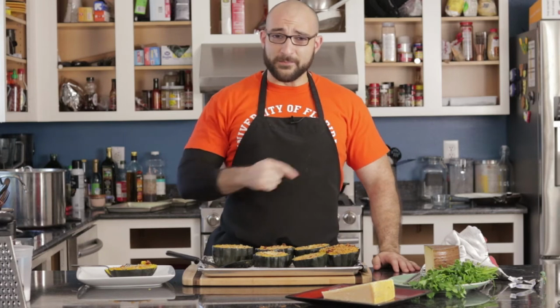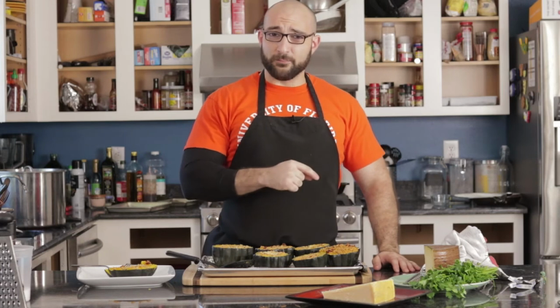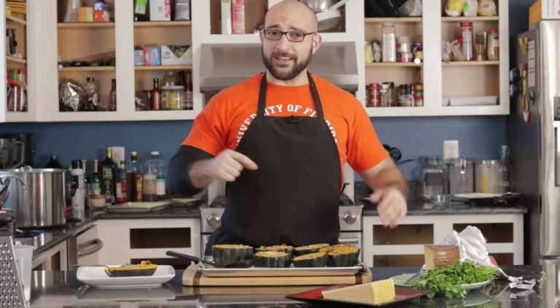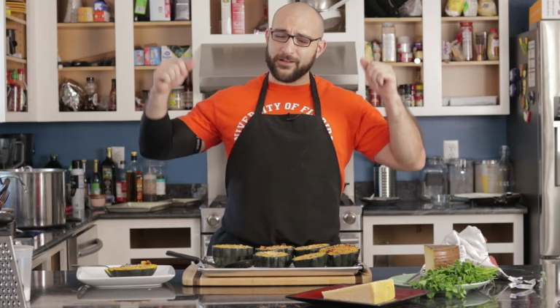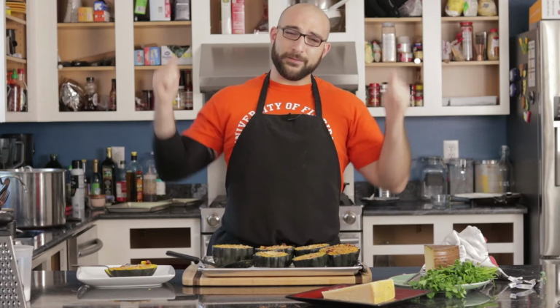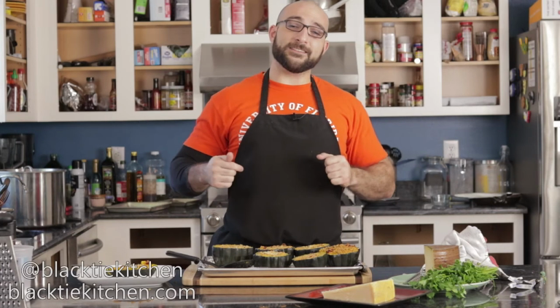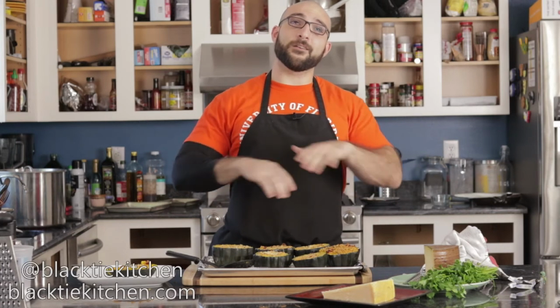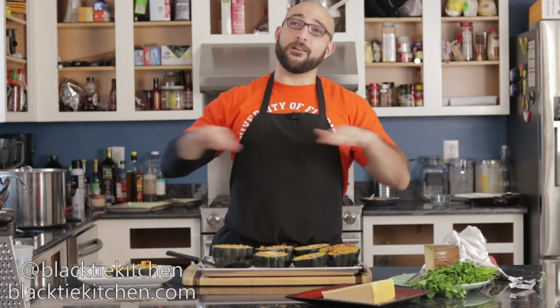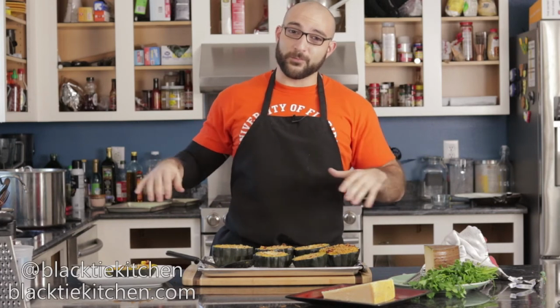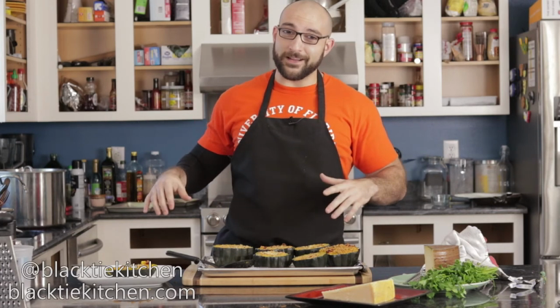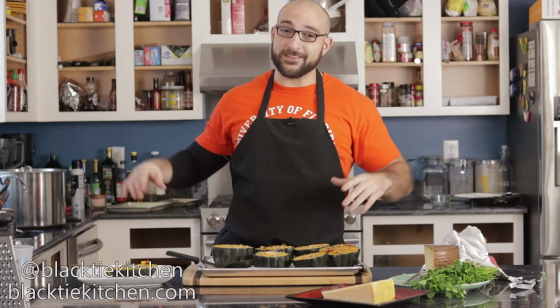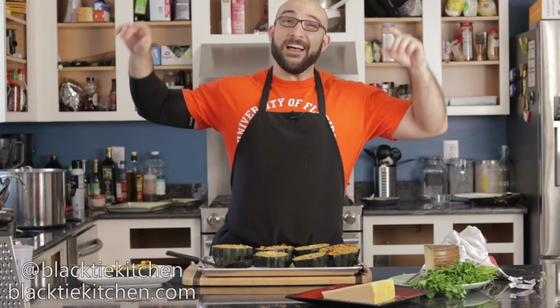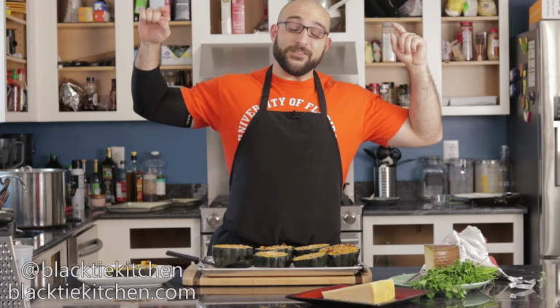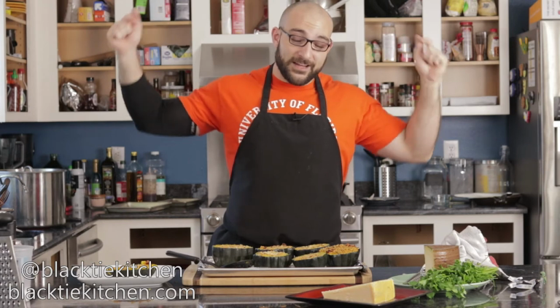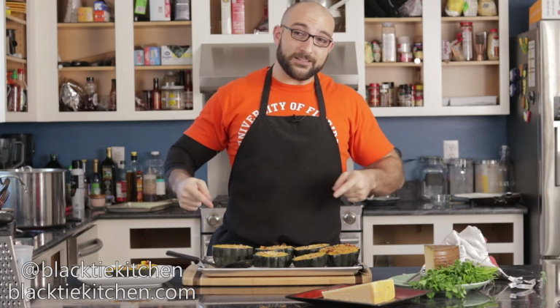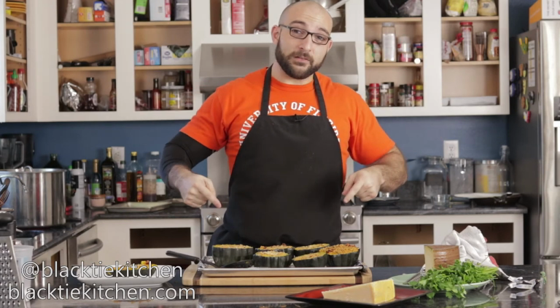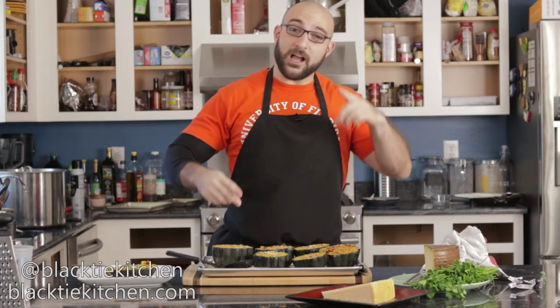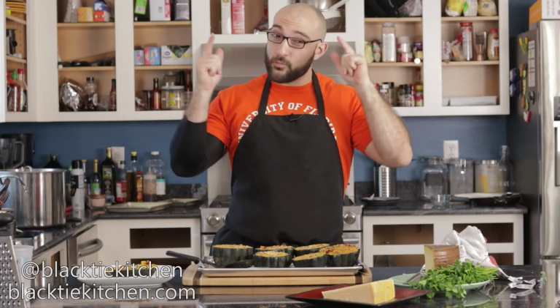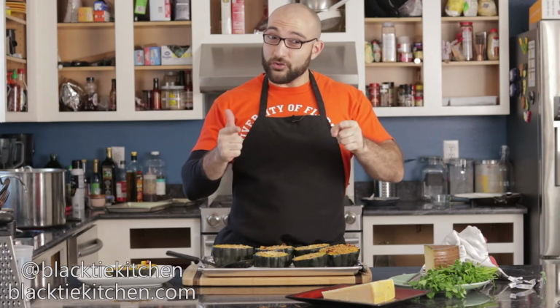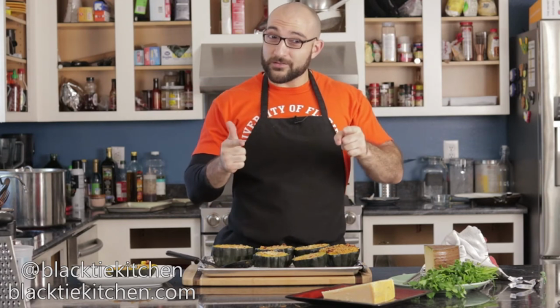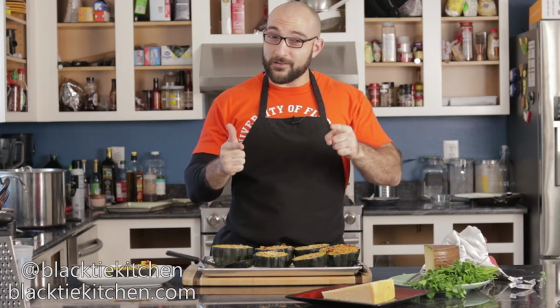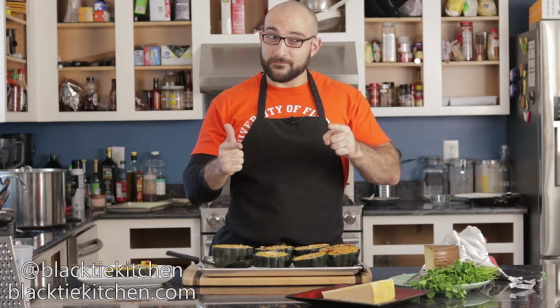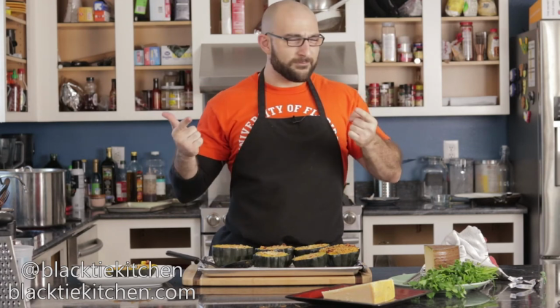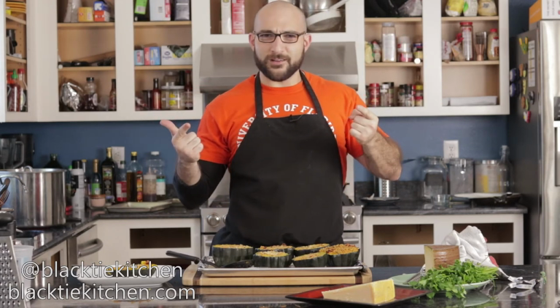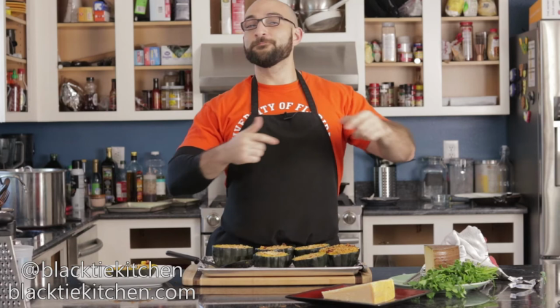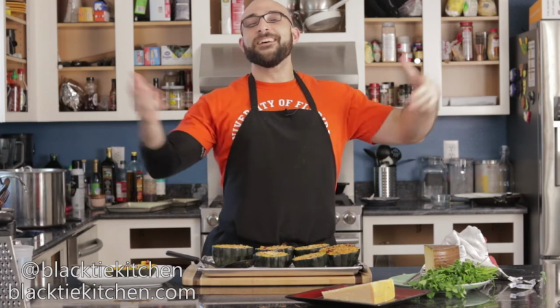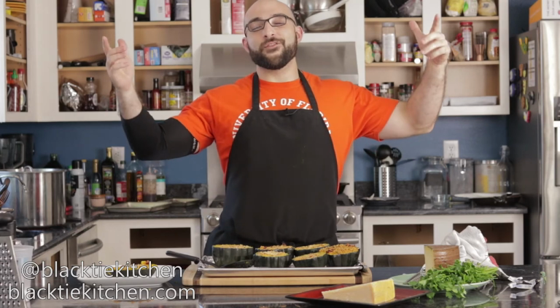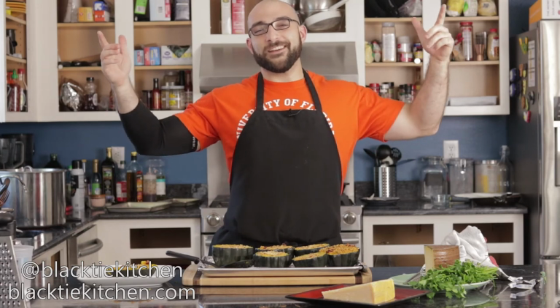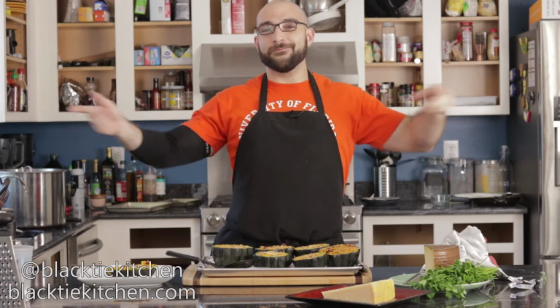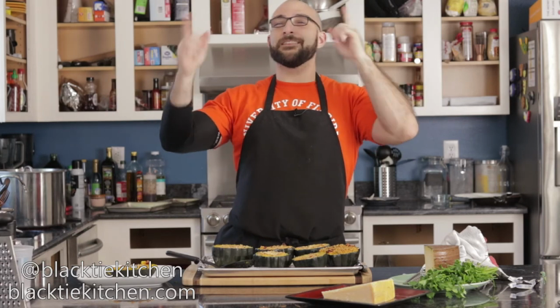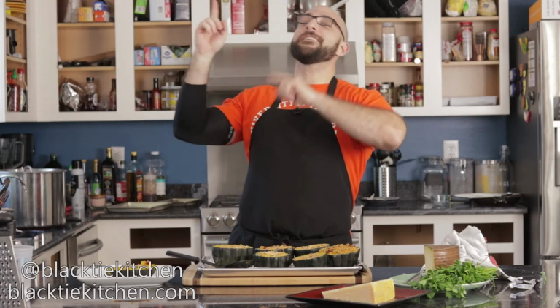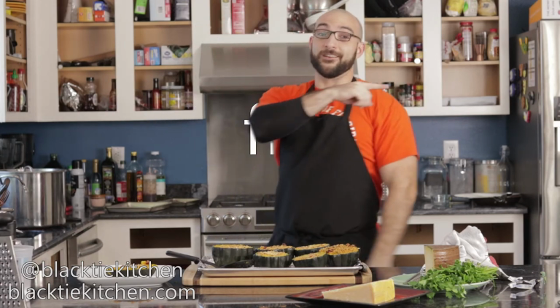My name is Dennis with Black Tie Kitchen. Follow us at BlackTieKitchen.com across all social media — Black Tie Kitchen. Until next time, let us know down below in the comments what you do with your stuffed acorn squash. Stay hungry.